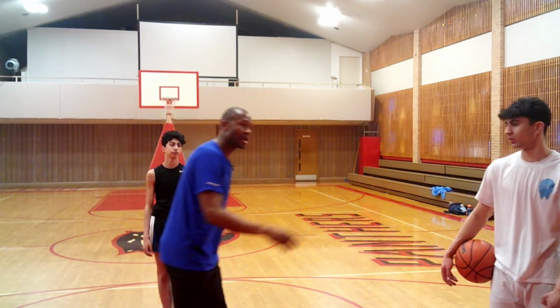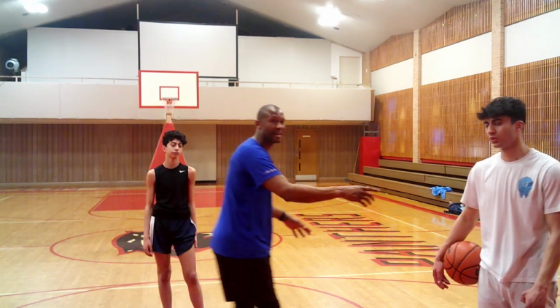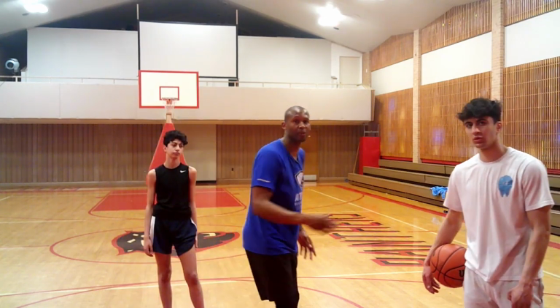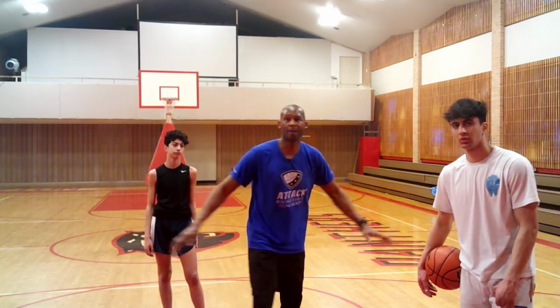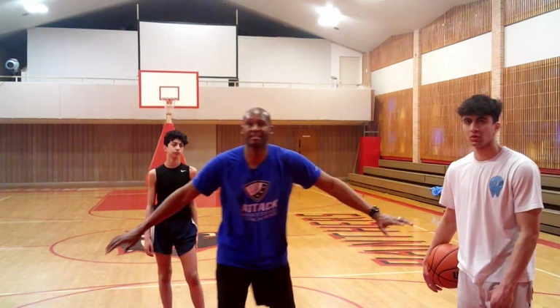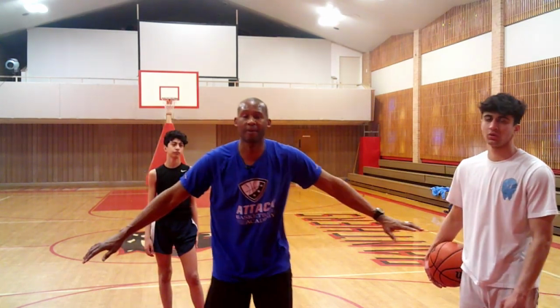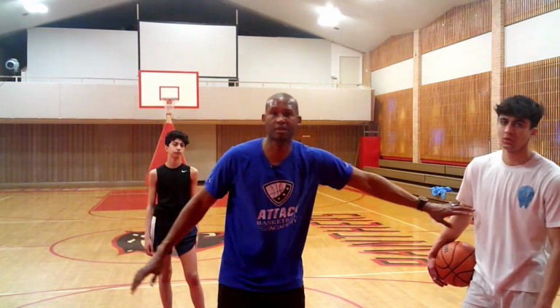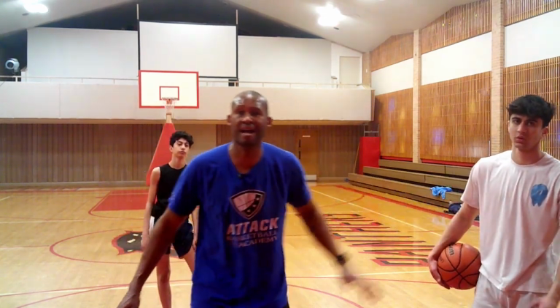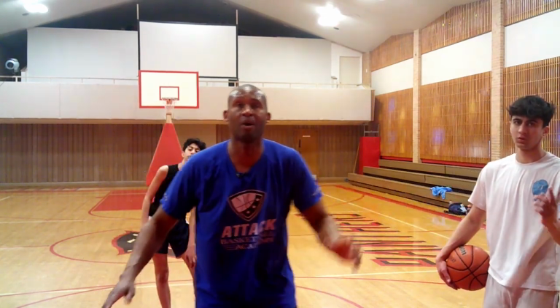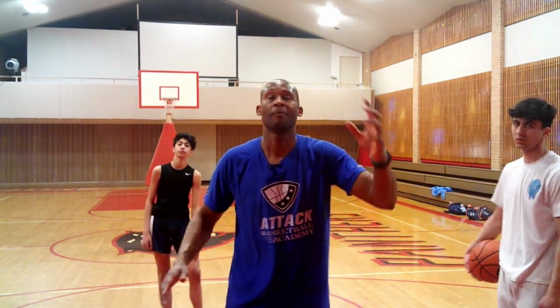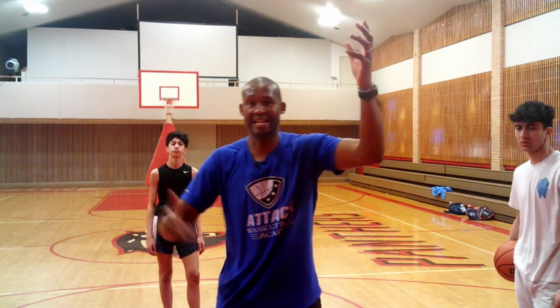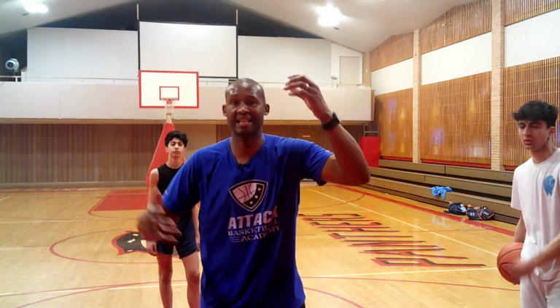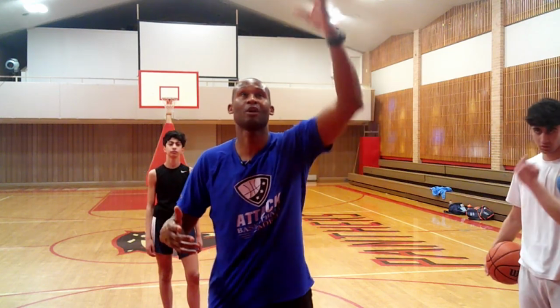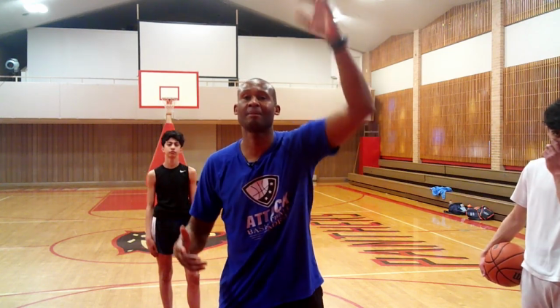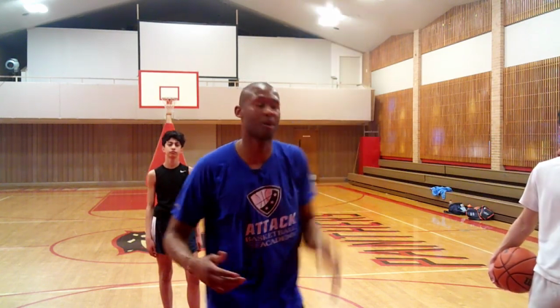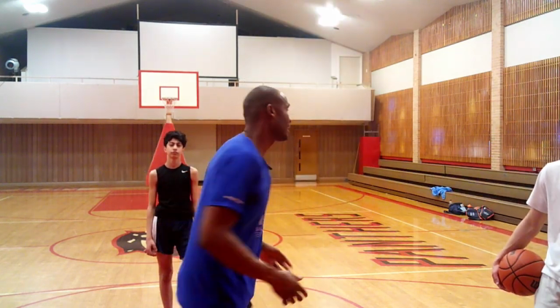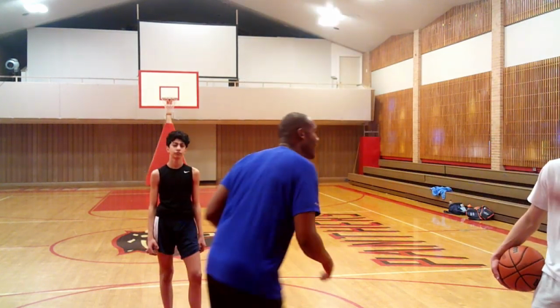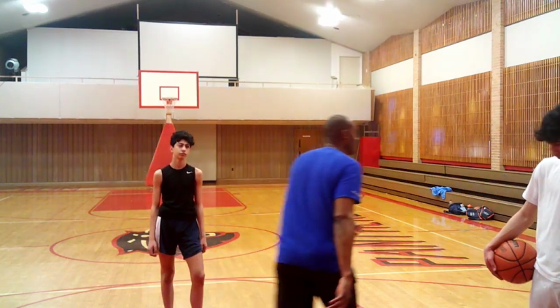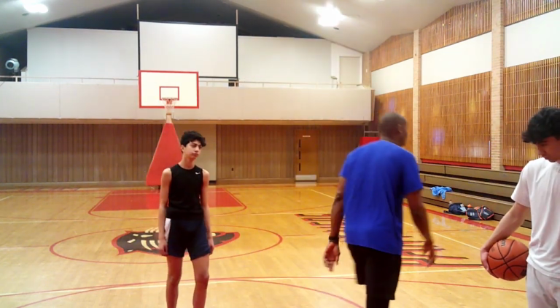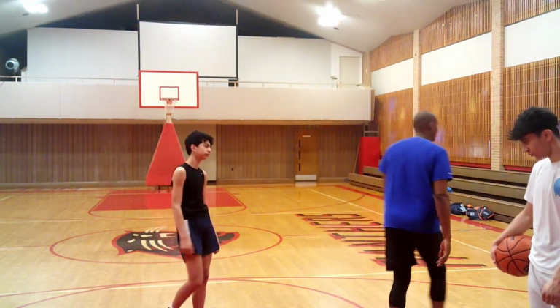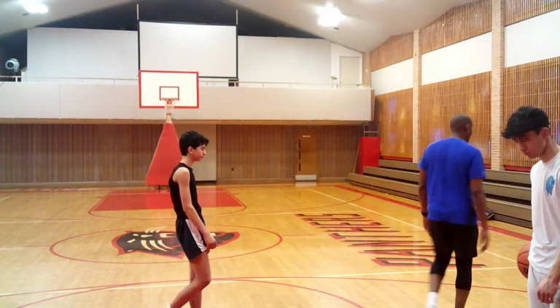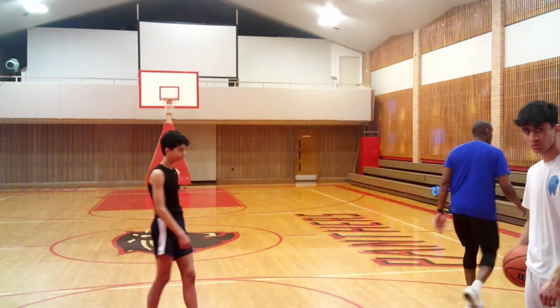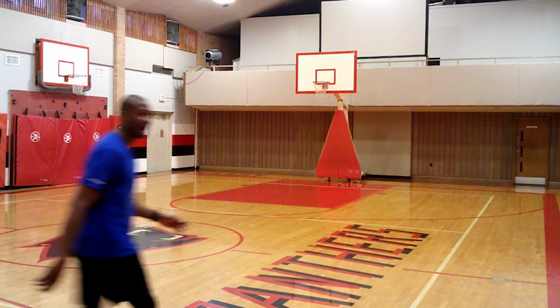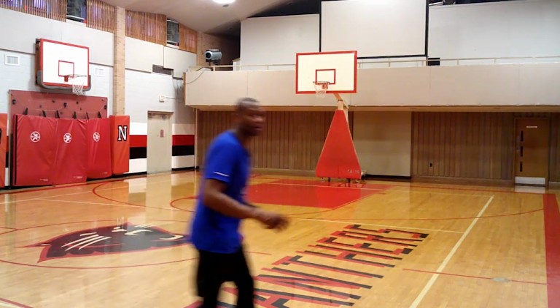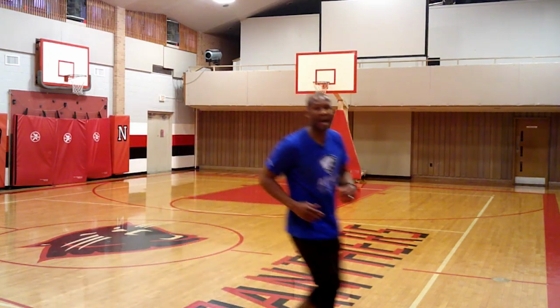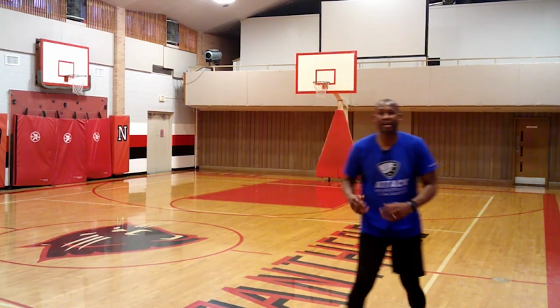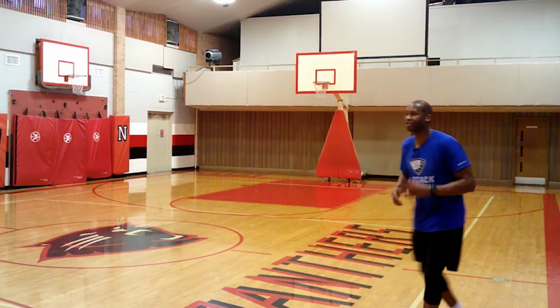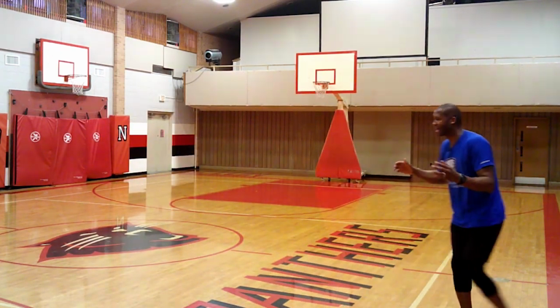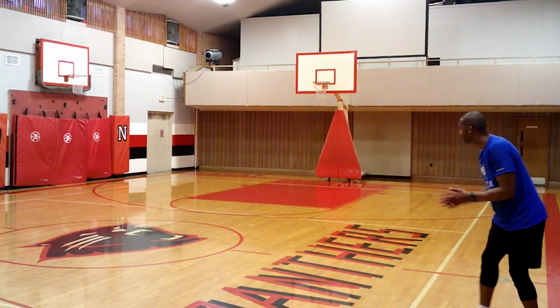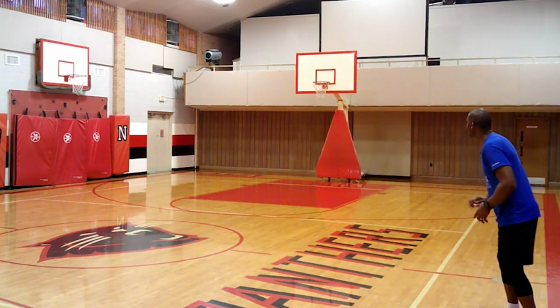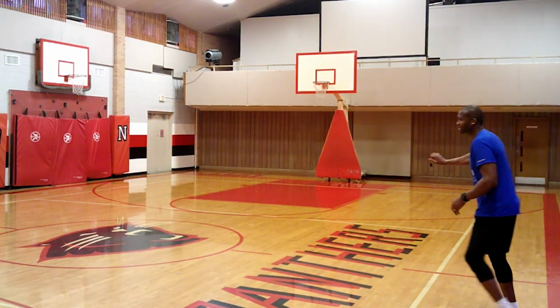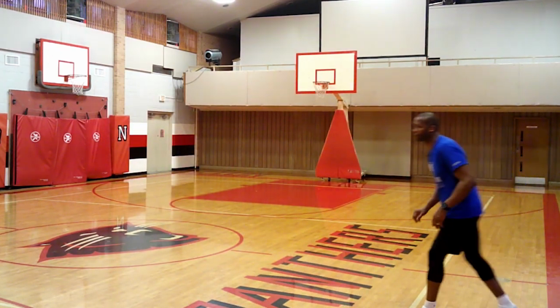We've got somebody getting the rebound, boxing out. He hits it with the basketball and rebounds it. And now here I am — I'm the outlet guy over here that's going to catch it and pass the ball forward.